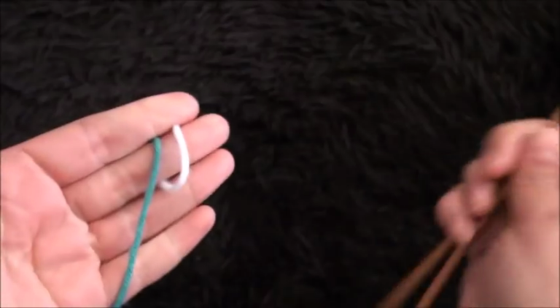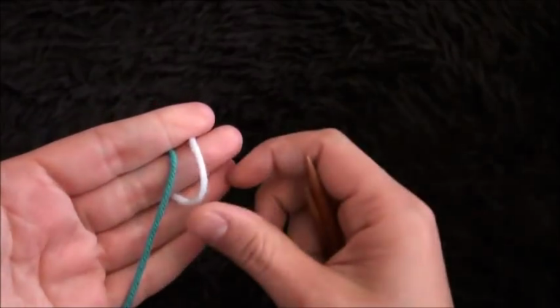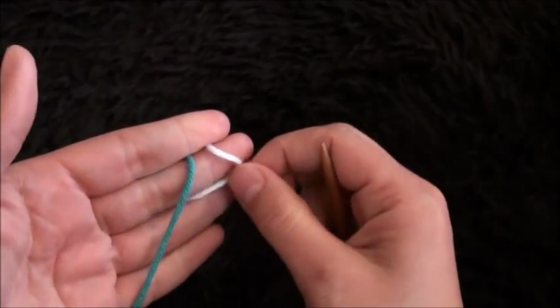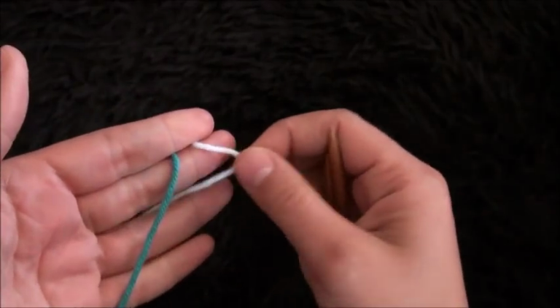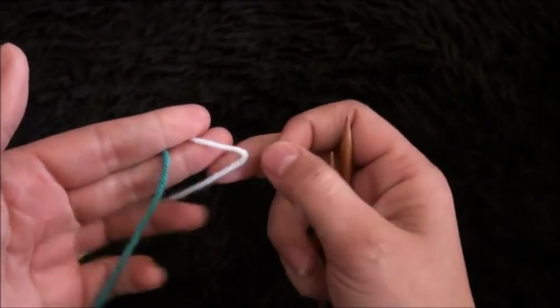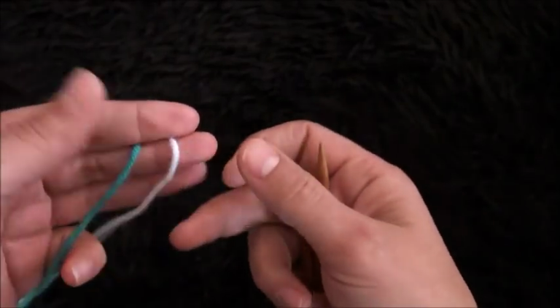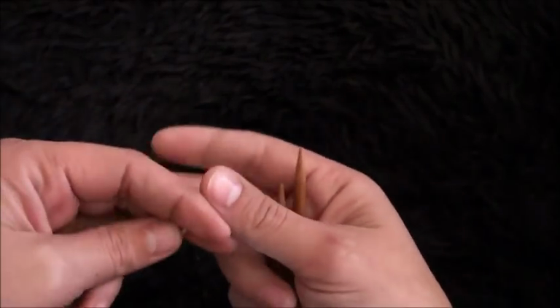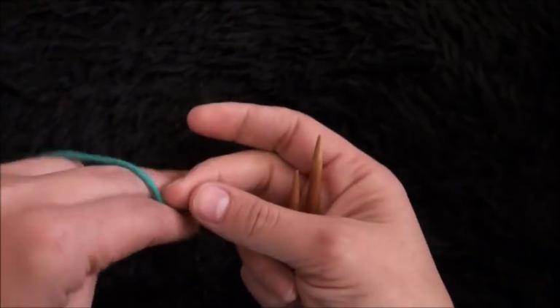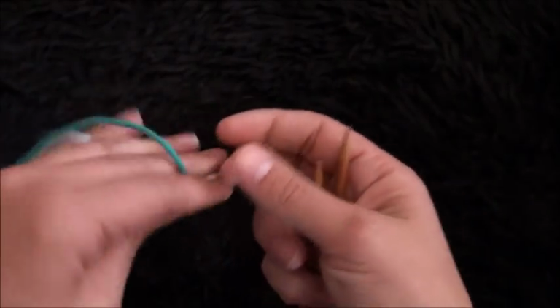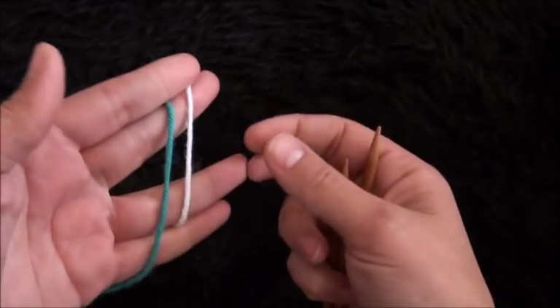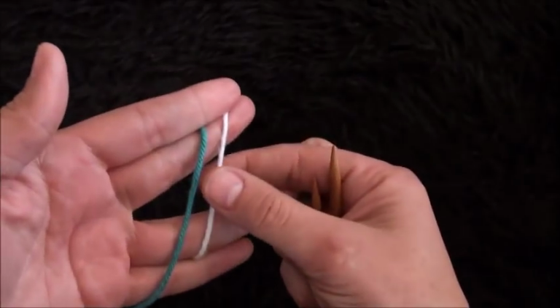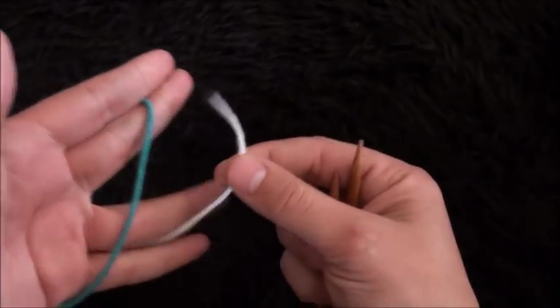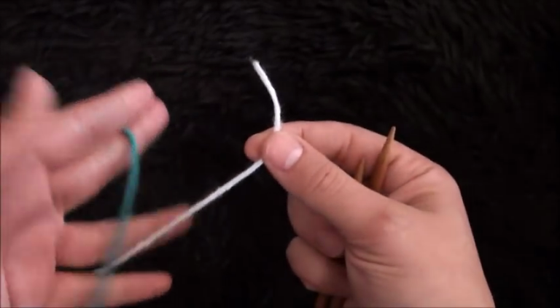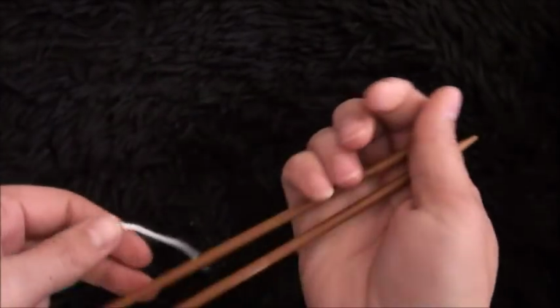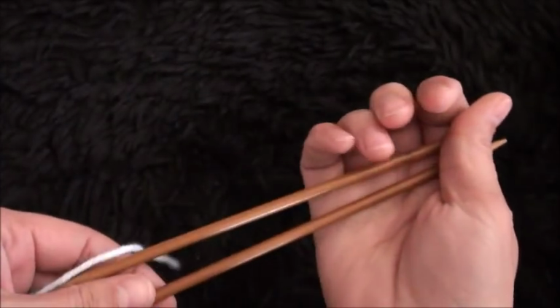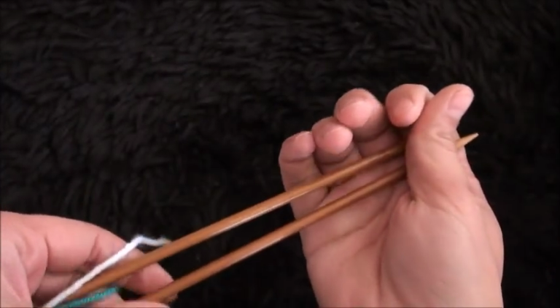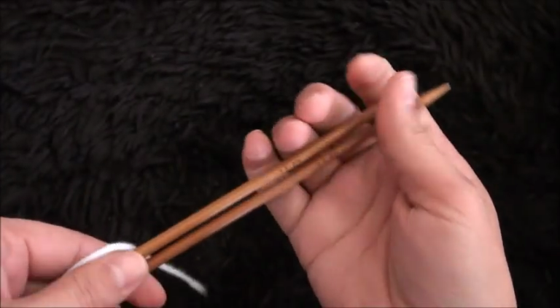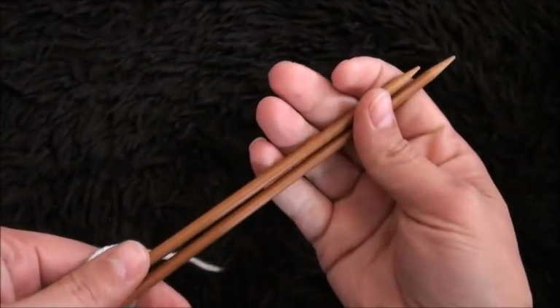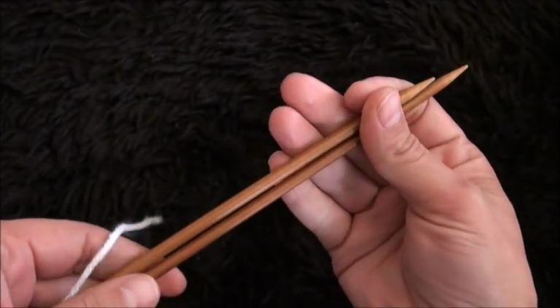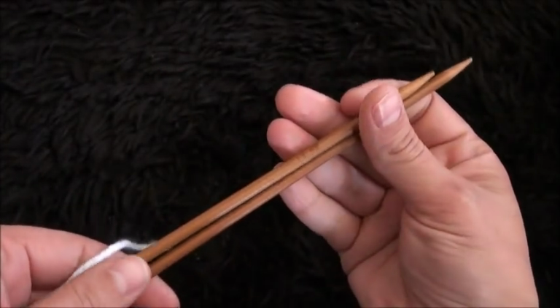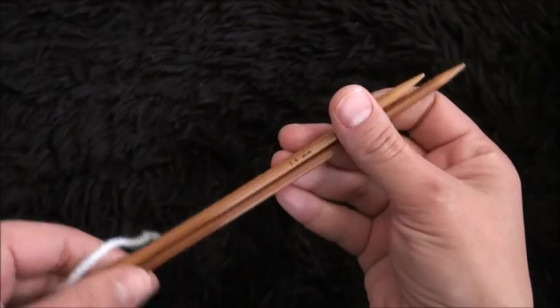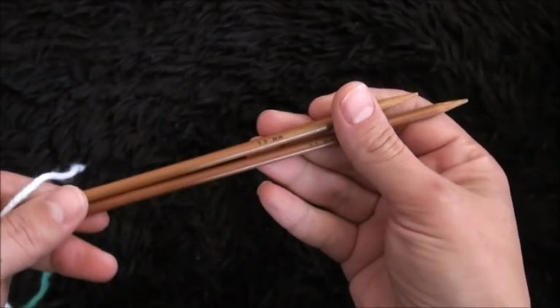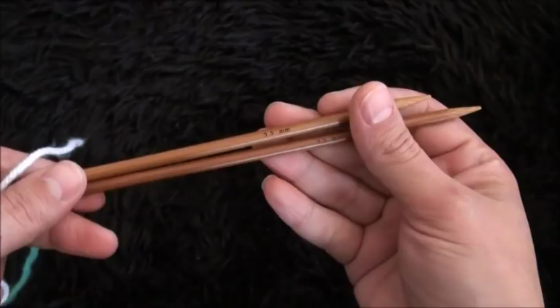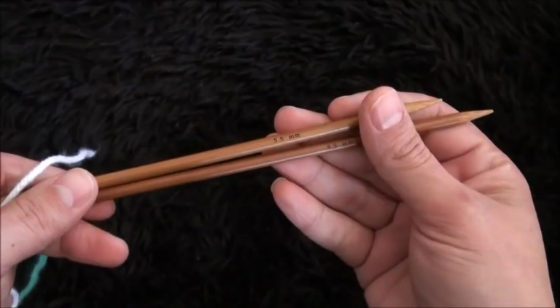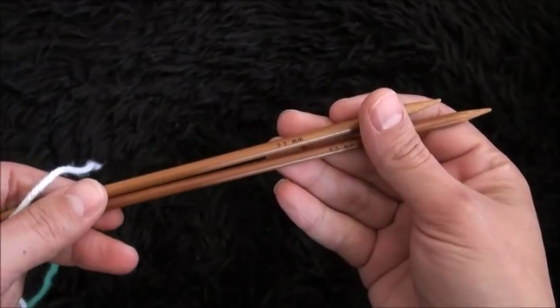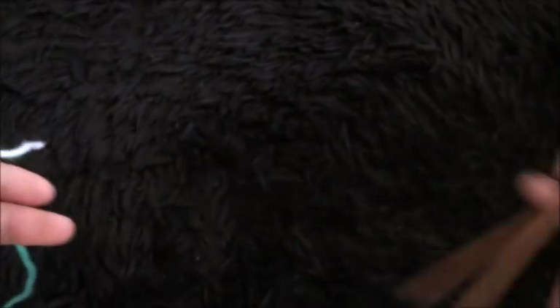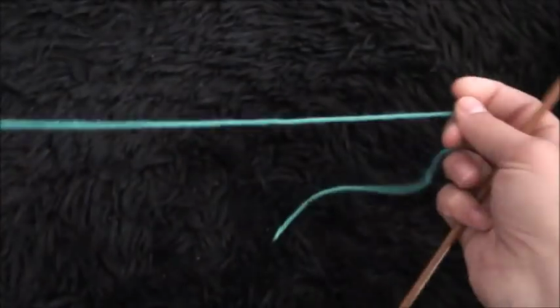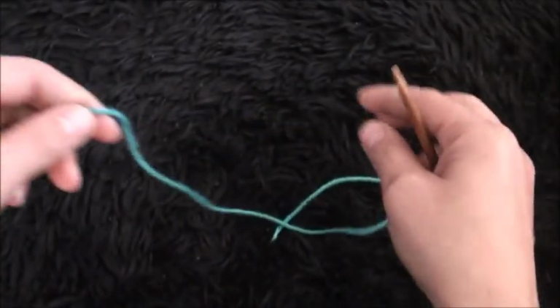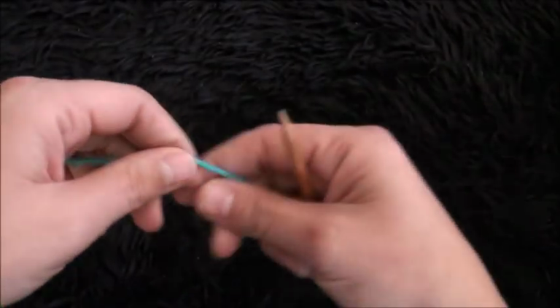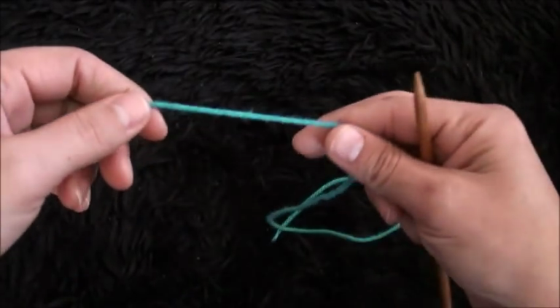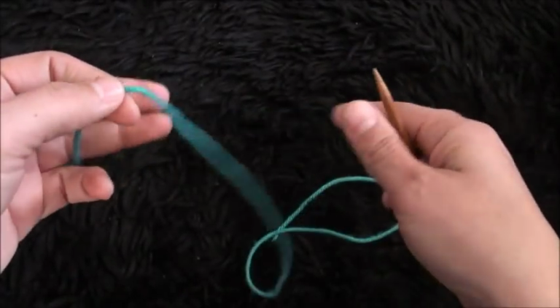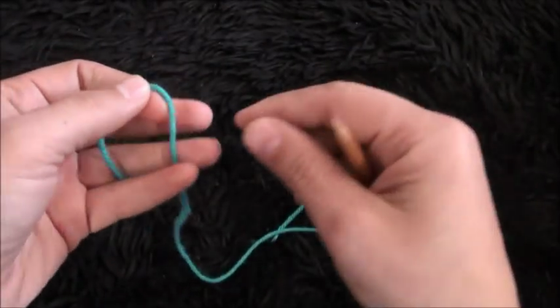Hi guys, so for this video I'm using yarn in two different colors. The yarn is size 4 medium and knitting needles in size 5.5 millimeters. I'll start by leaving a medium-sized tail.